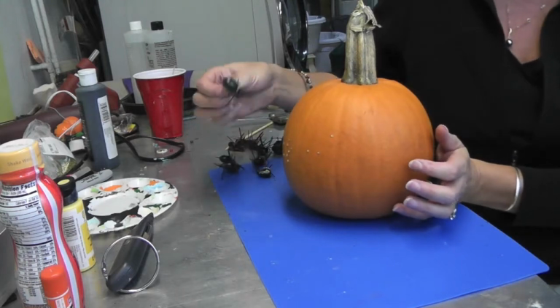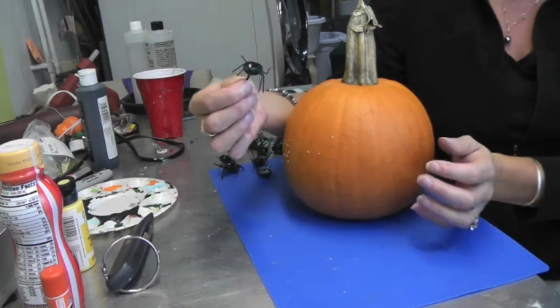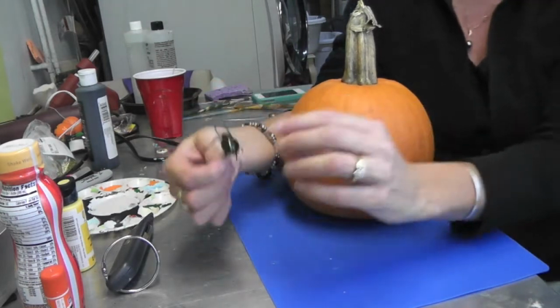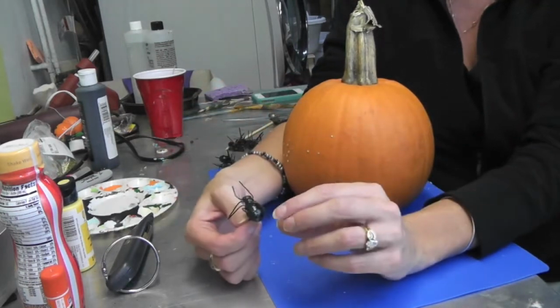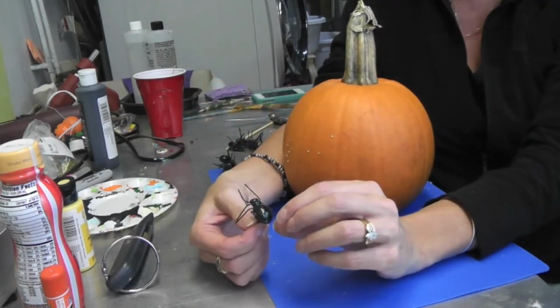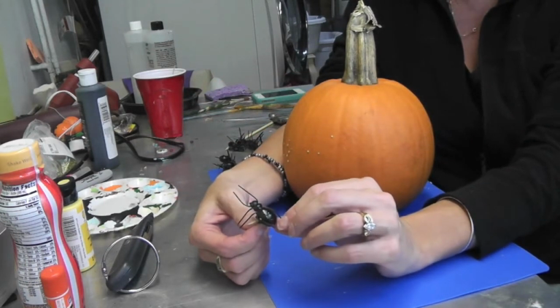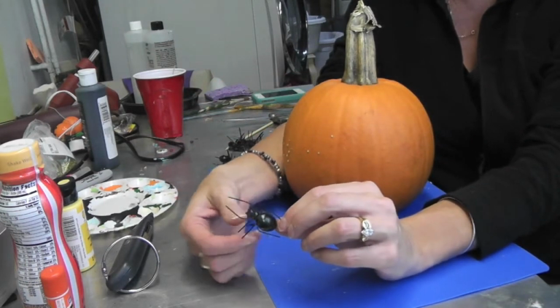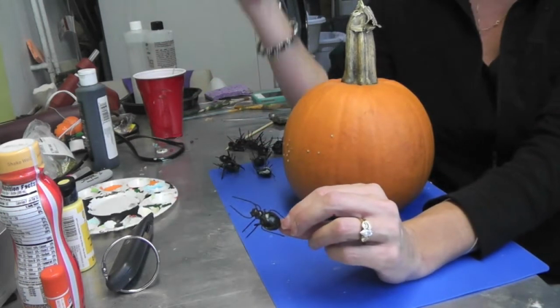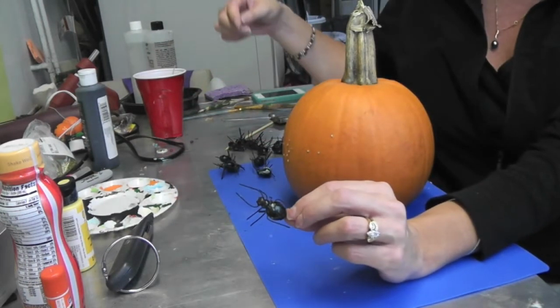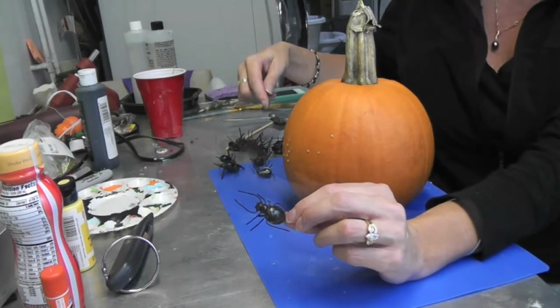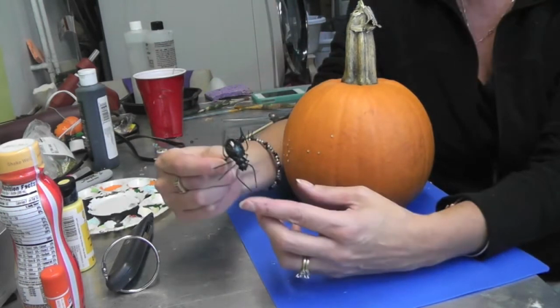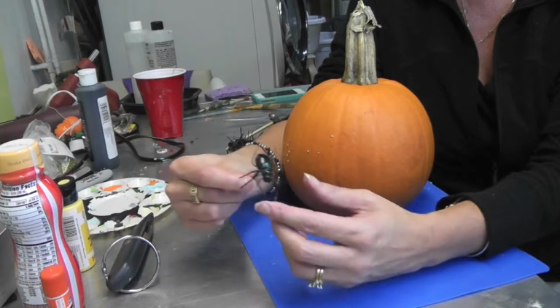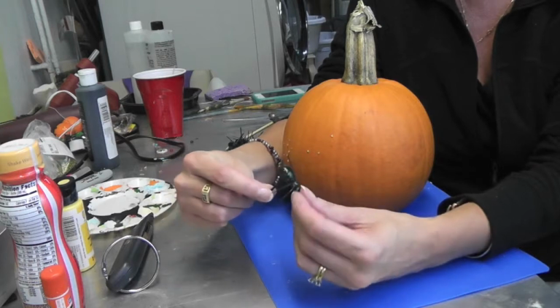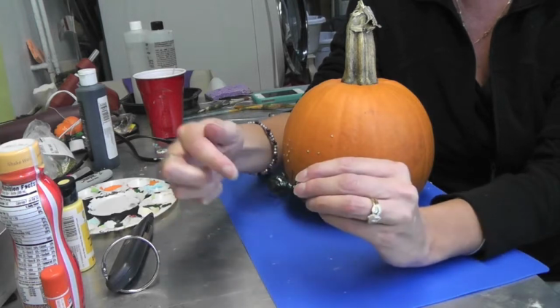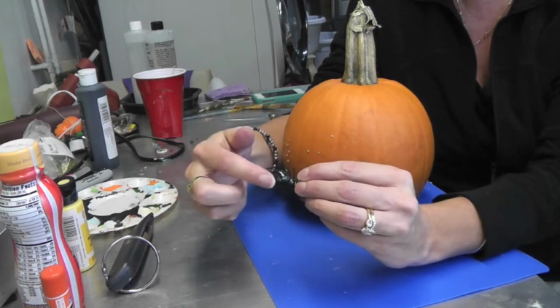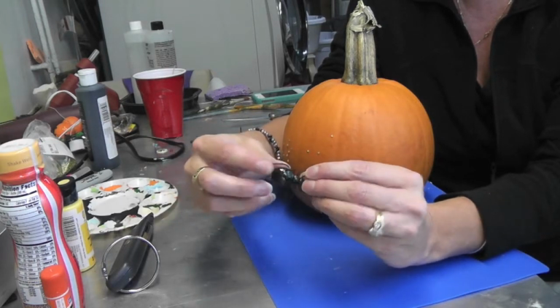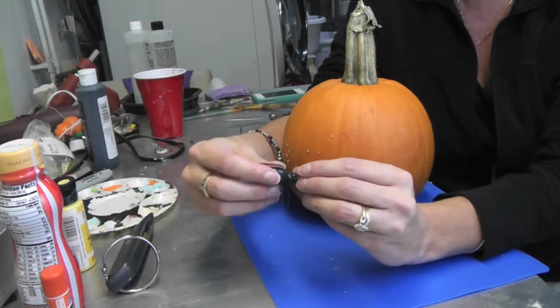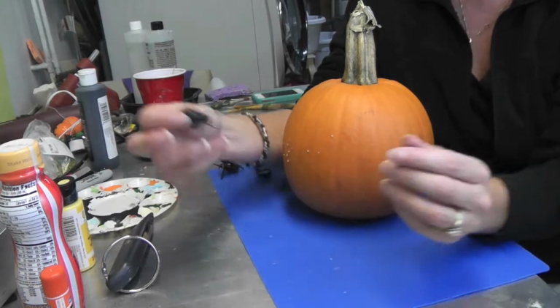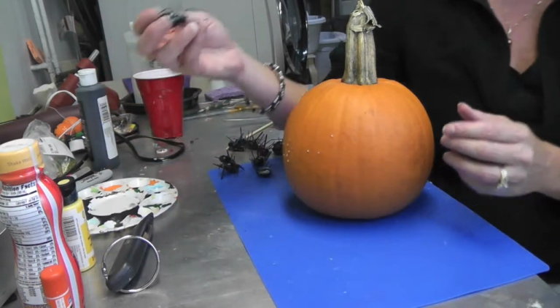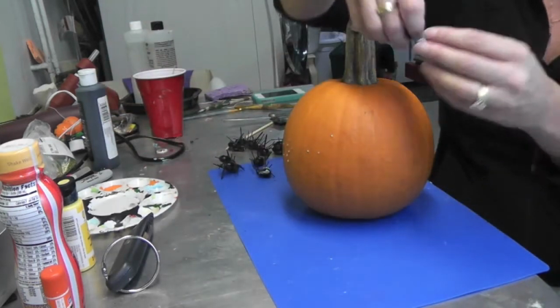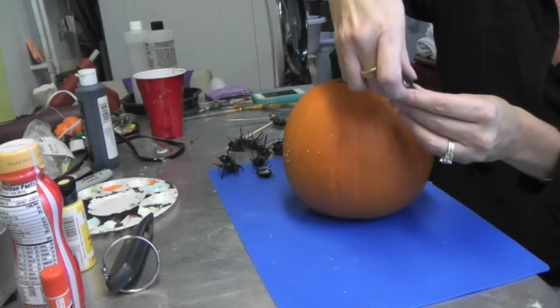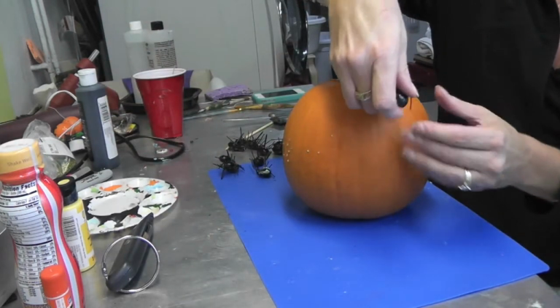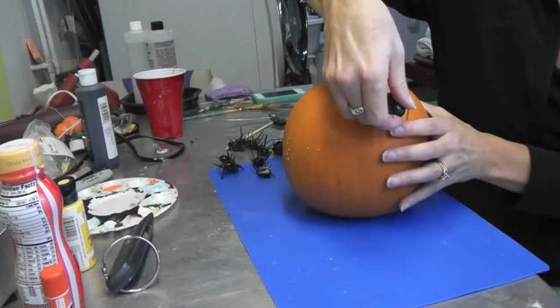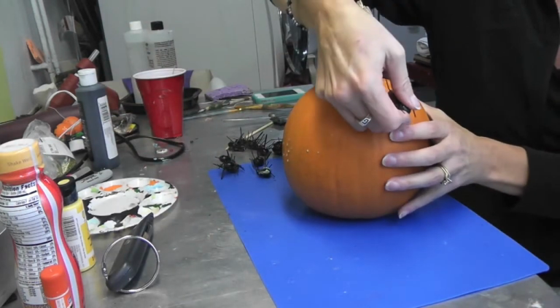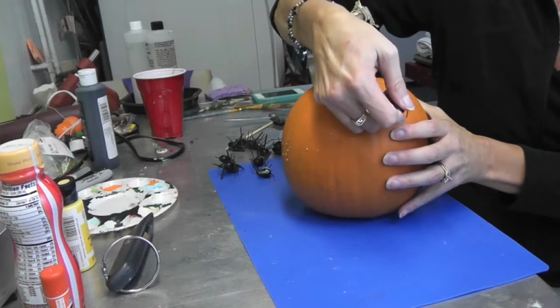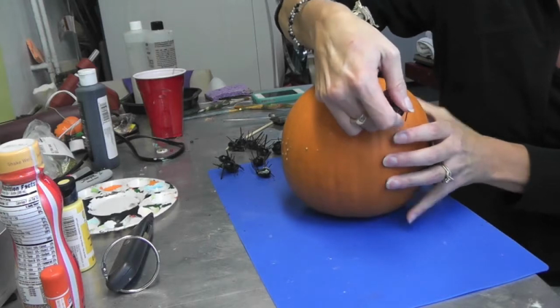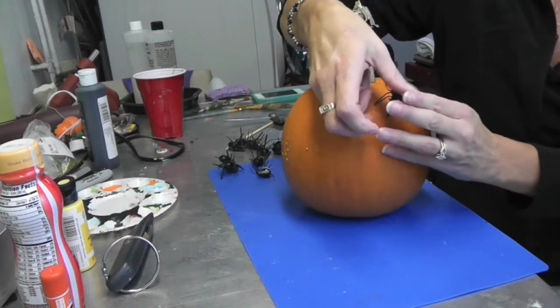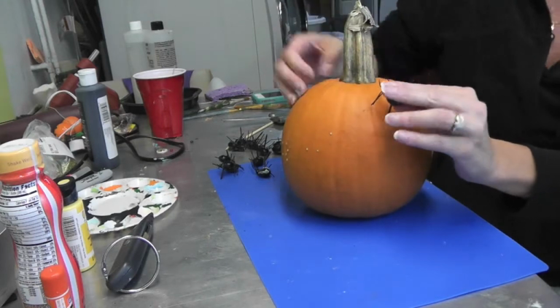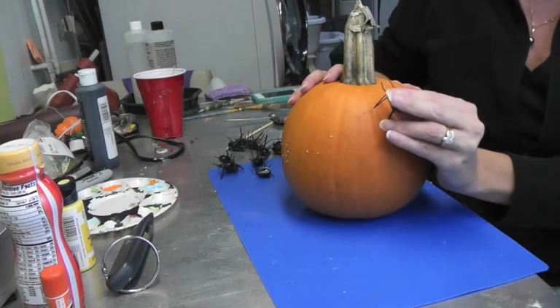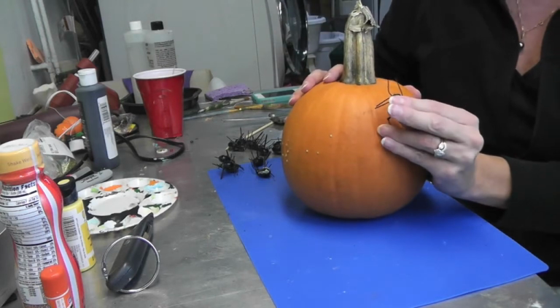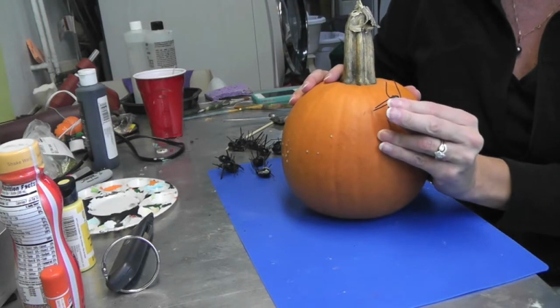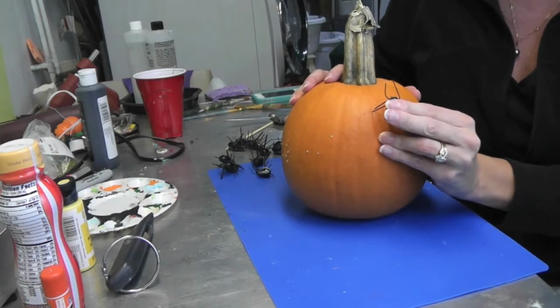Remember these little spiders? They come in a package of, I believe, 12. They're little picks — they have these little picks on here — and all you do is you just poke them right into the pumpkin, and that's what they're made for.